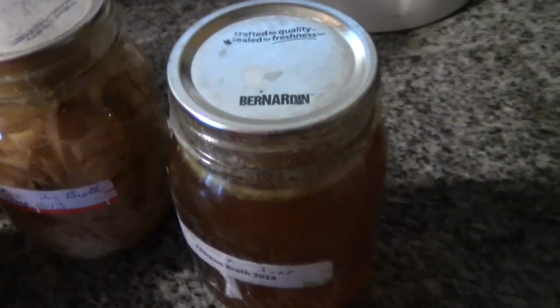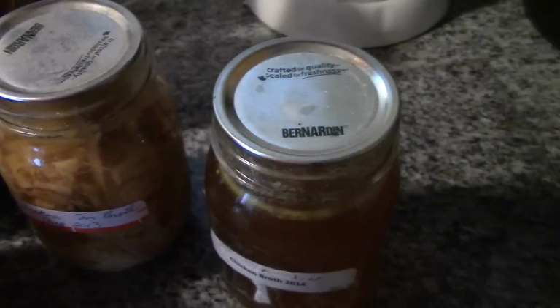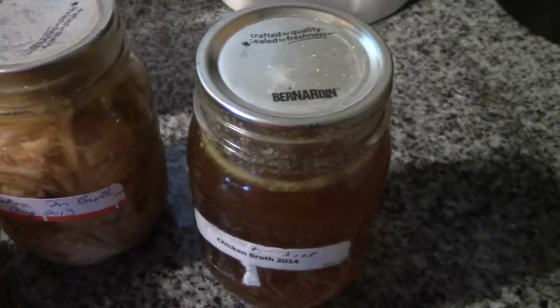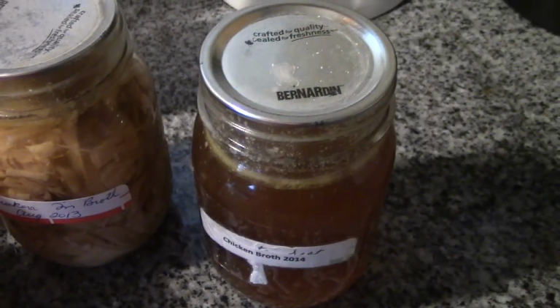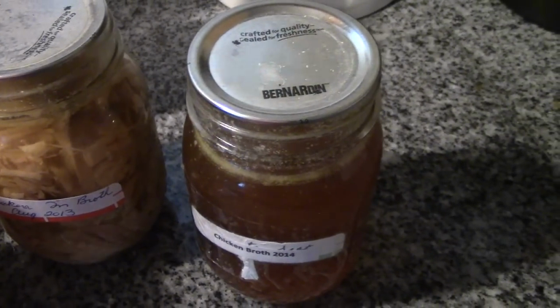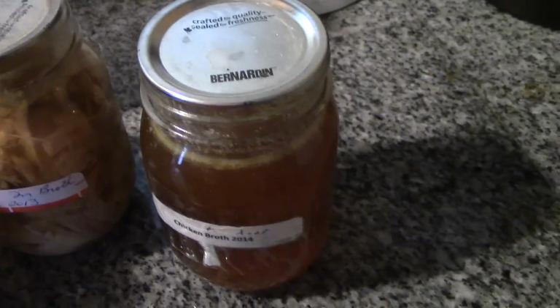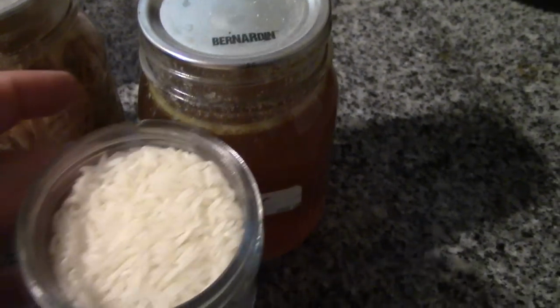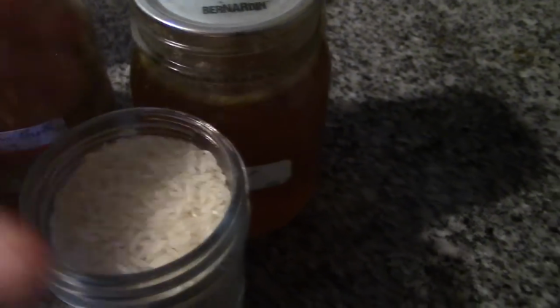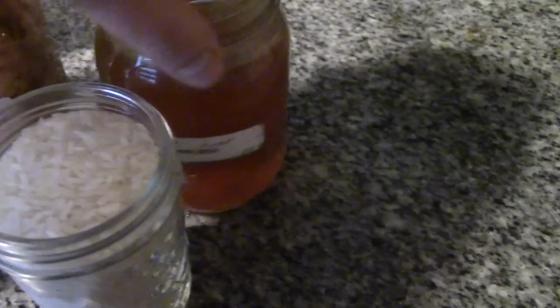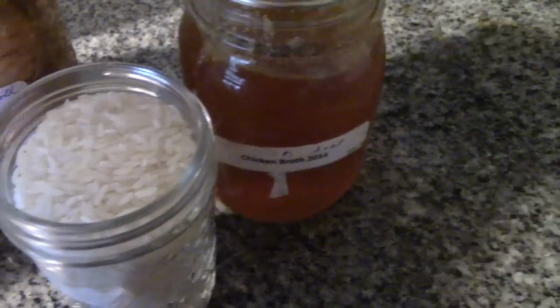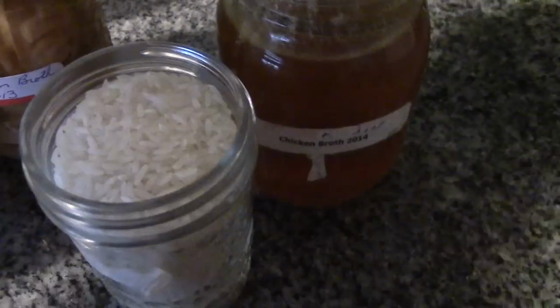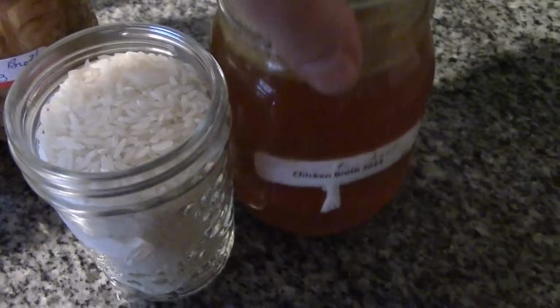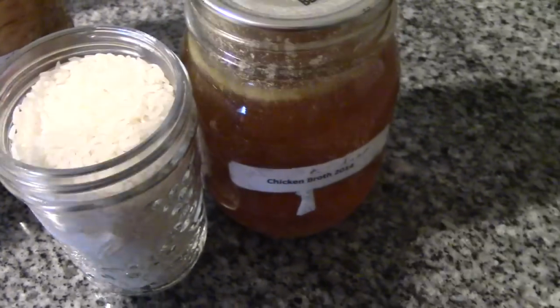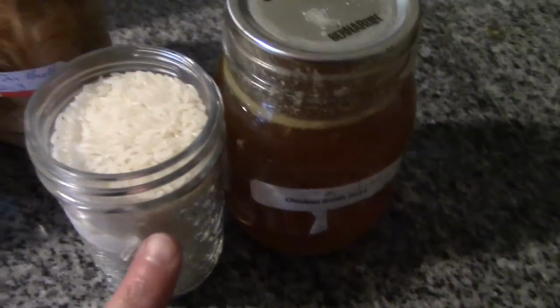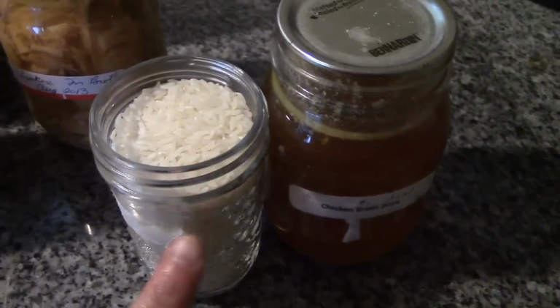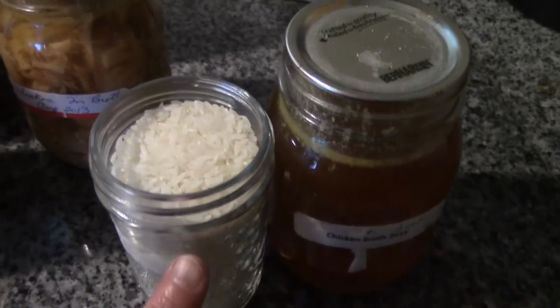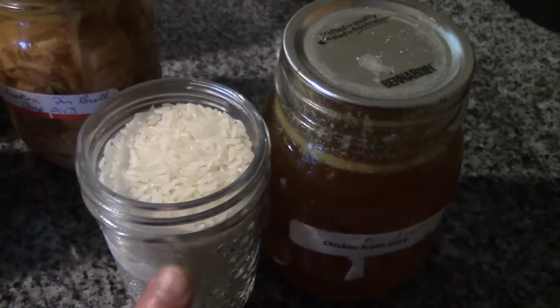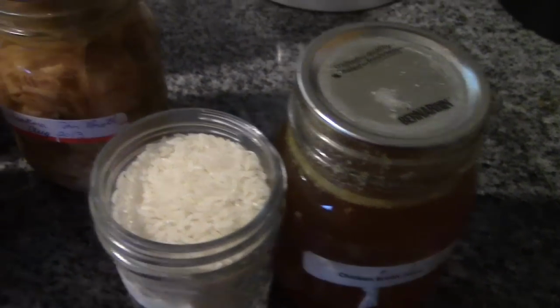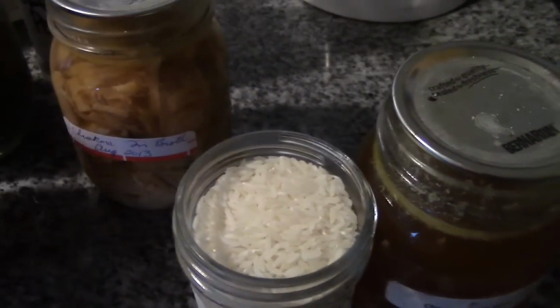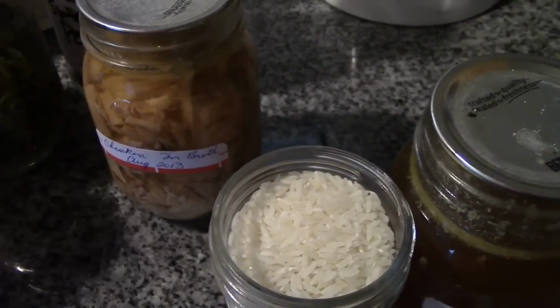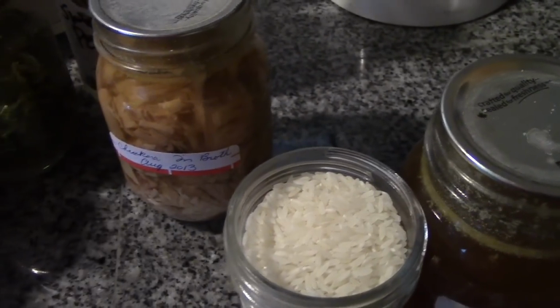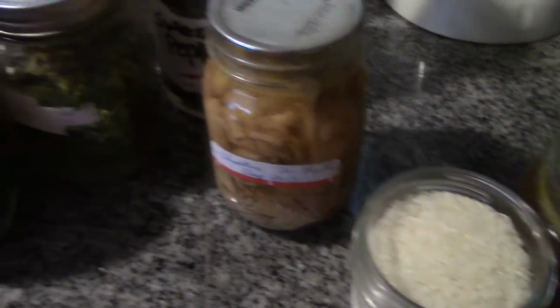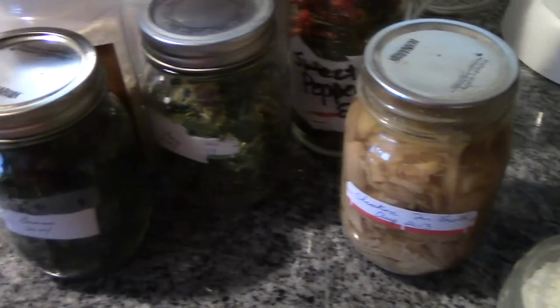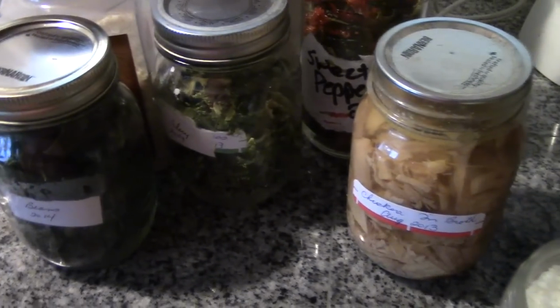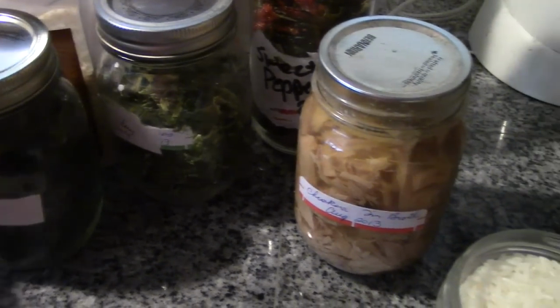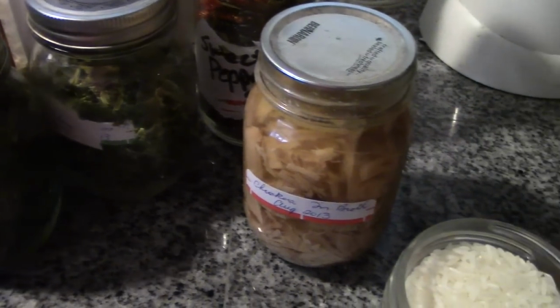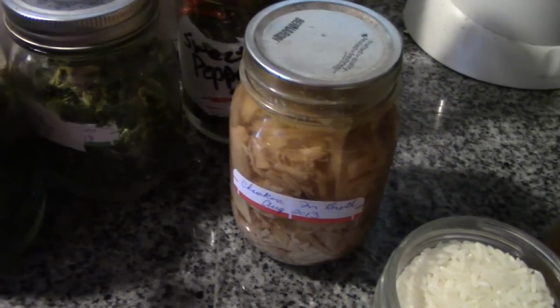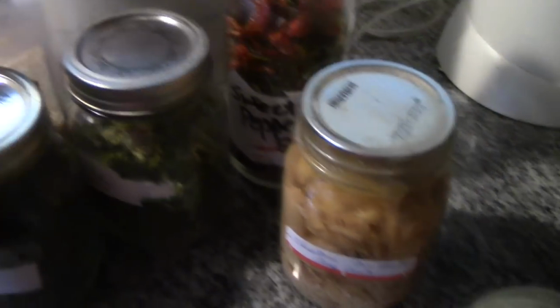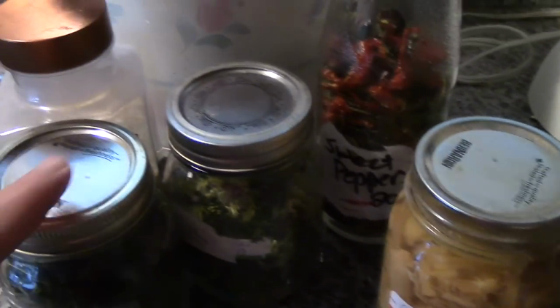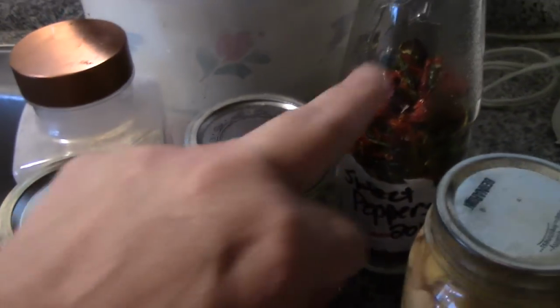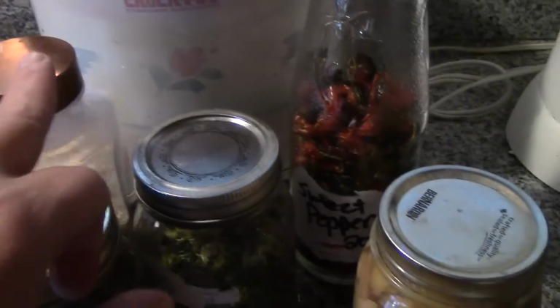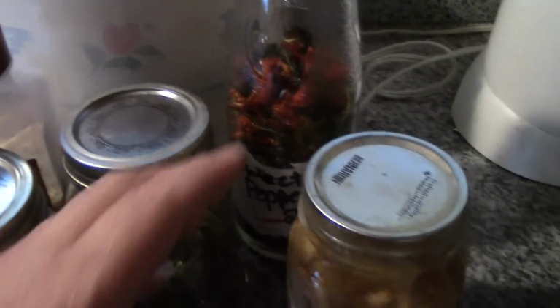Technically you need two cups of liquid for the one cup of rice, and we're going to need an extra half cup of liquid for our dehydrated products.